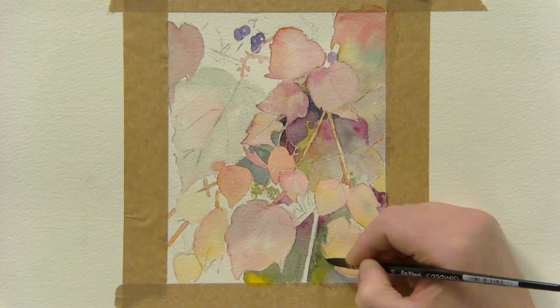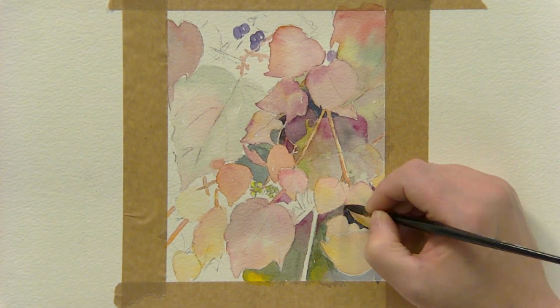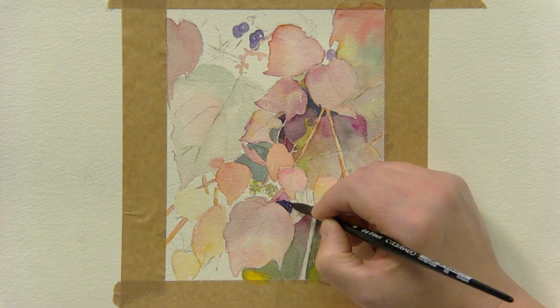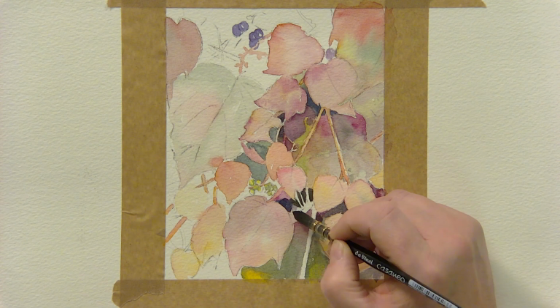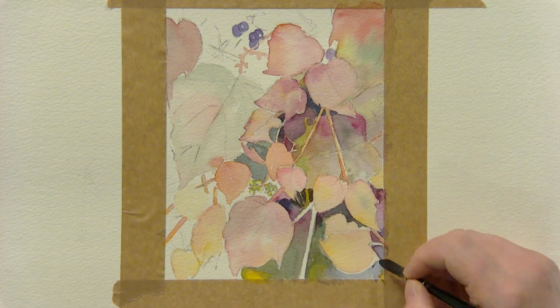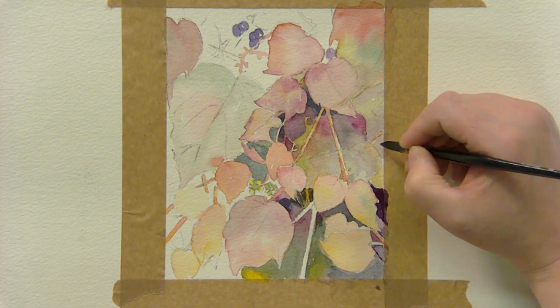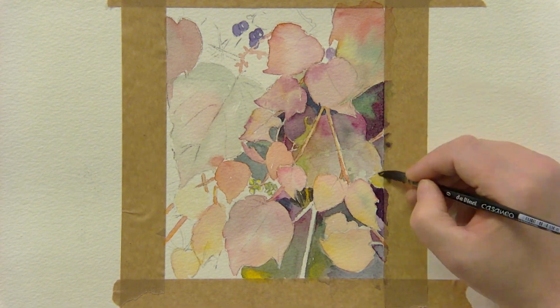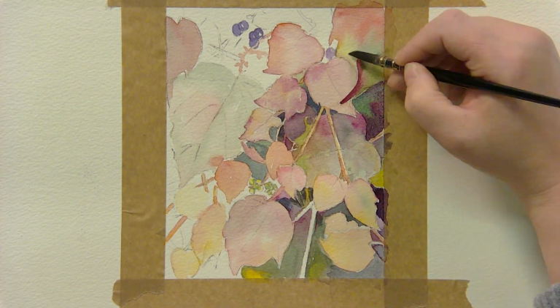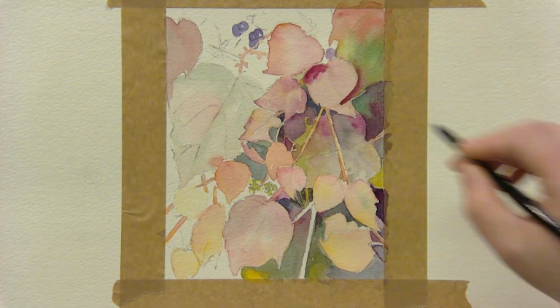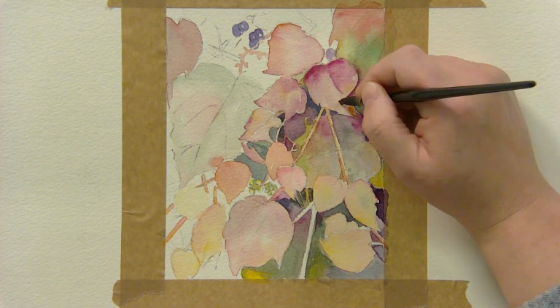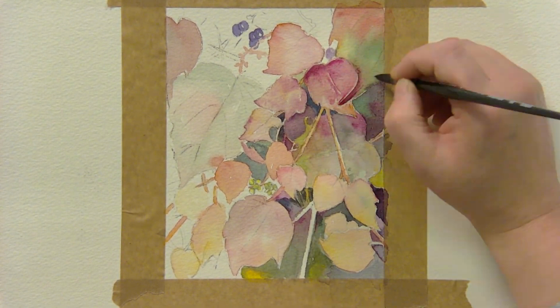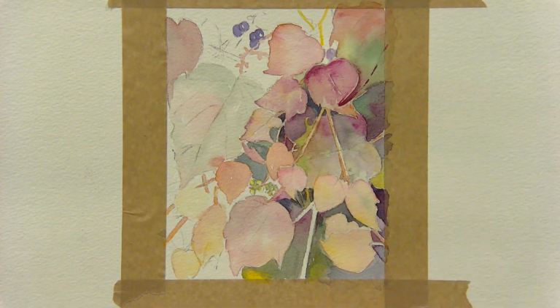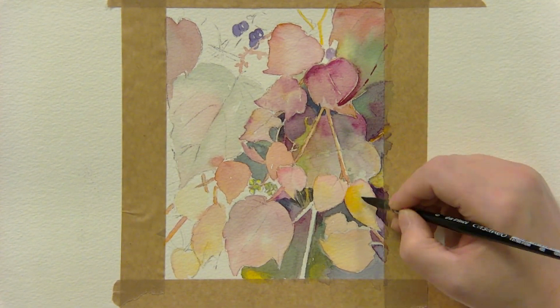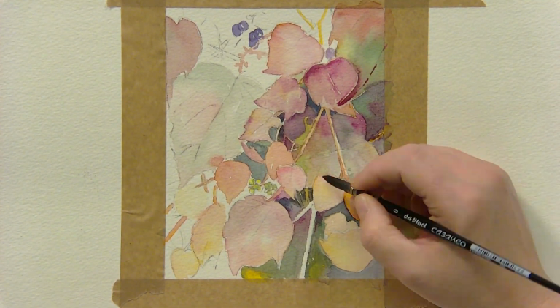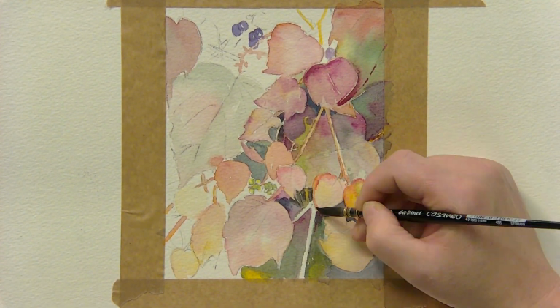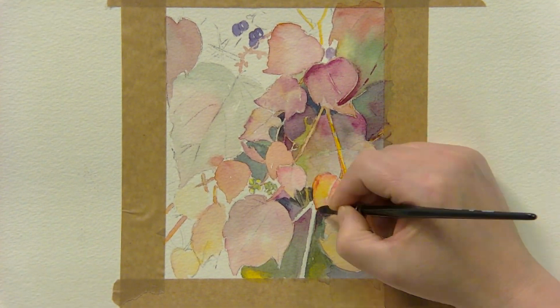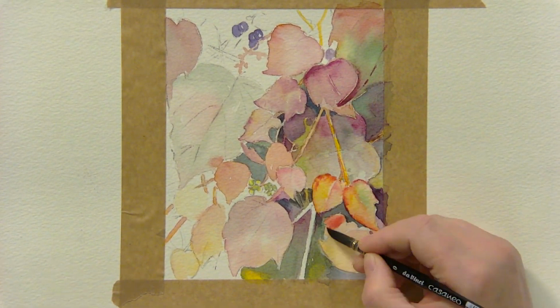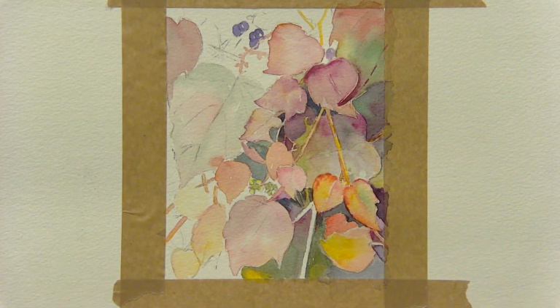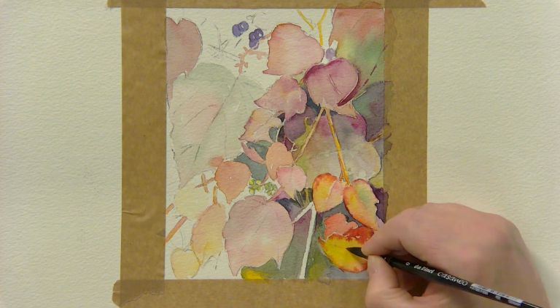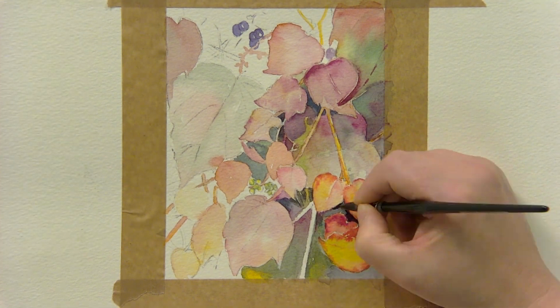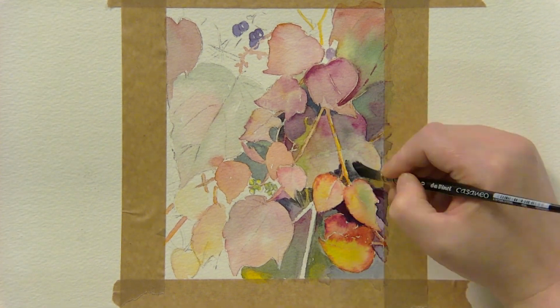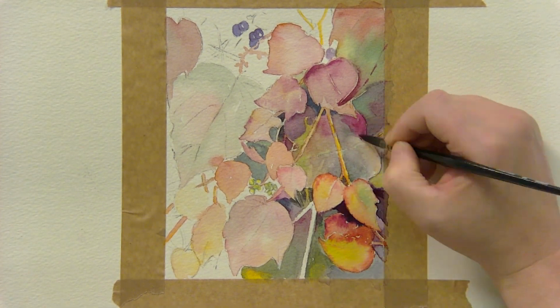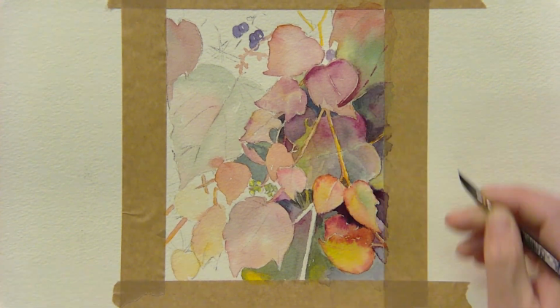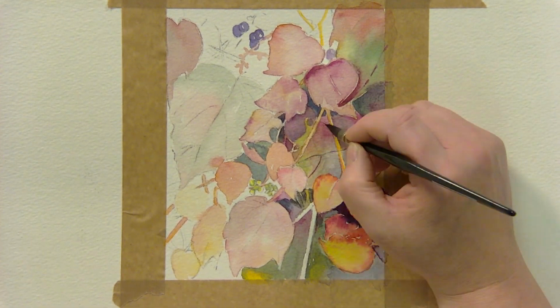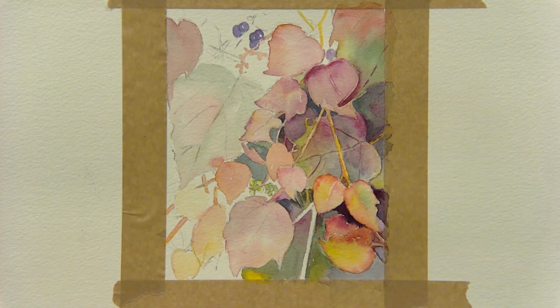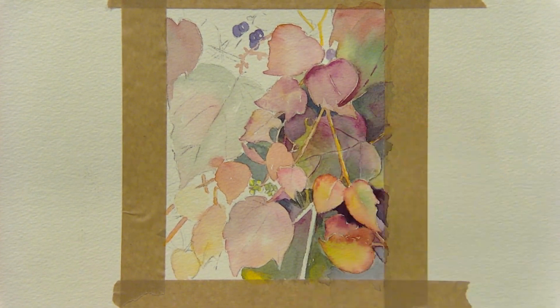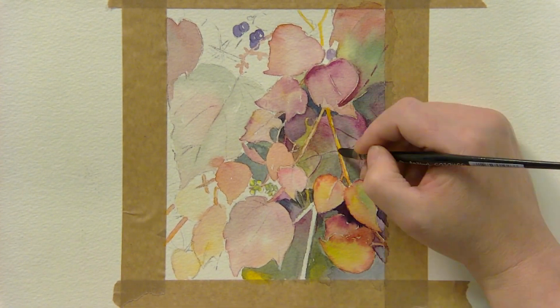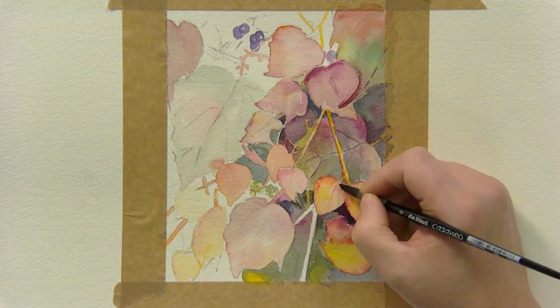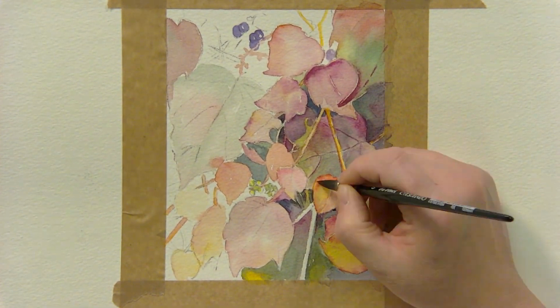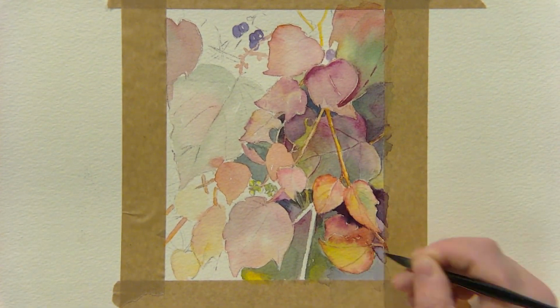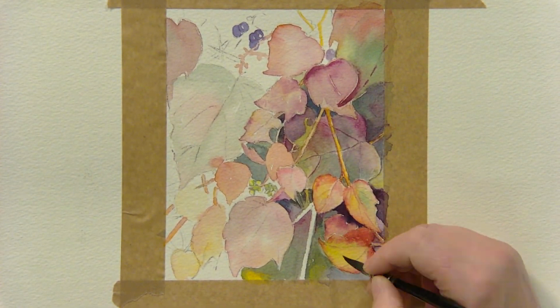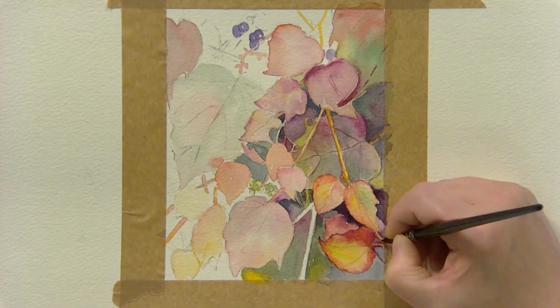You can jump around the painting allowing the earlier paint to dry. You don't need to paint it all in one sitting like I did — break it into smaller sessions if you like.